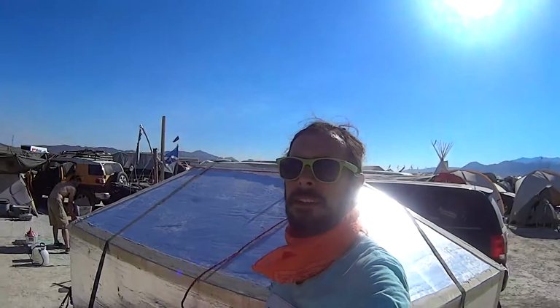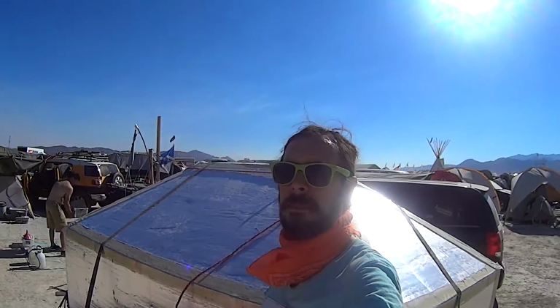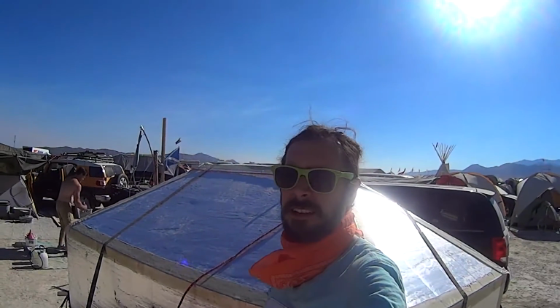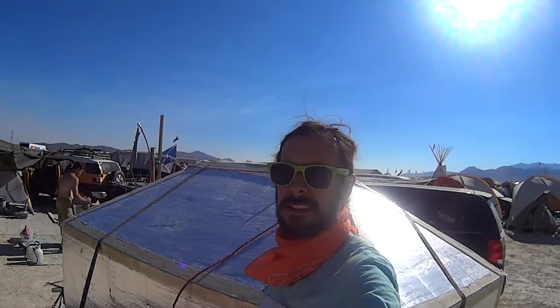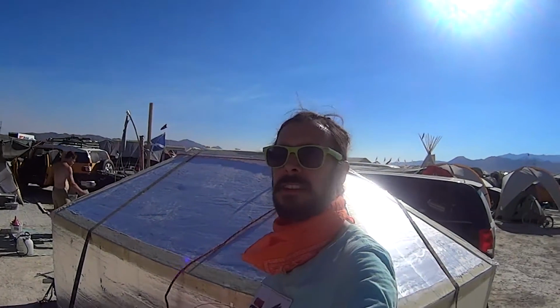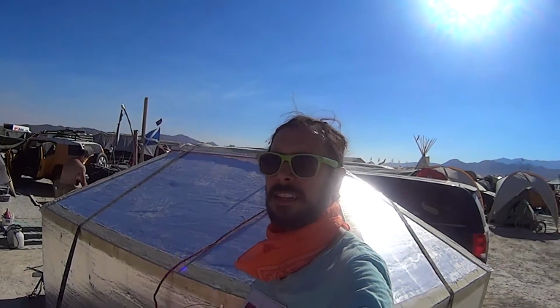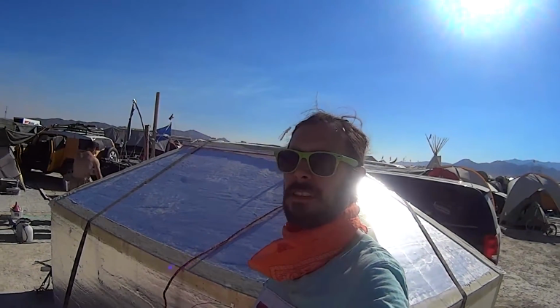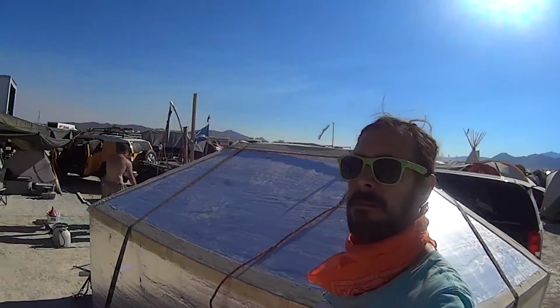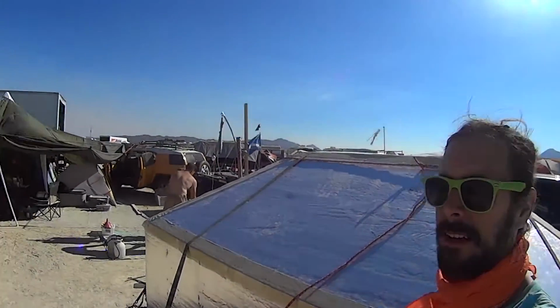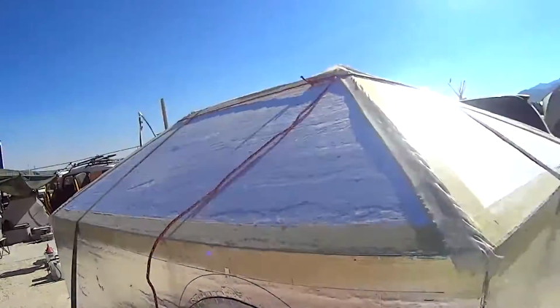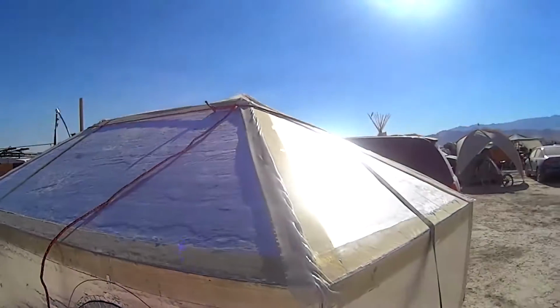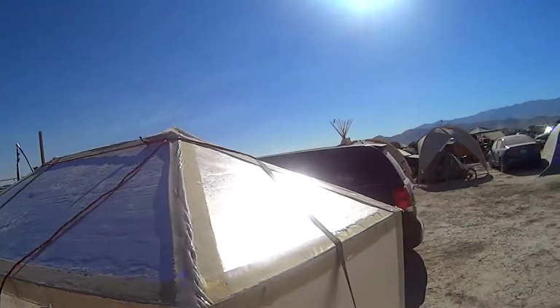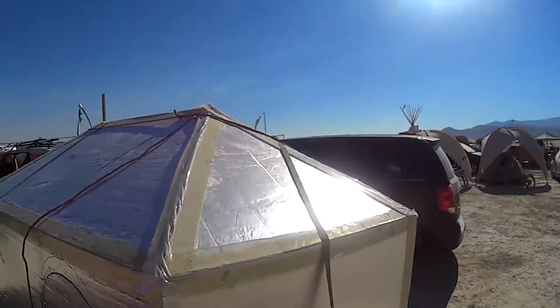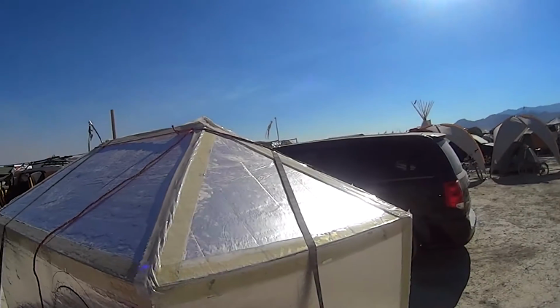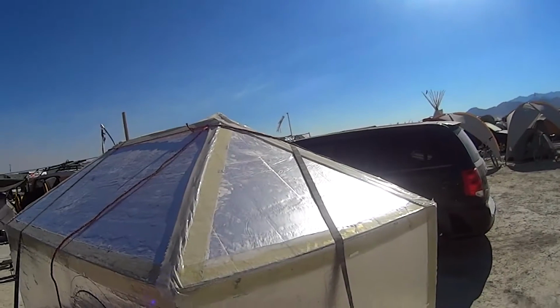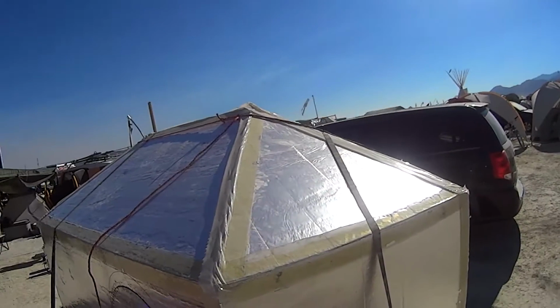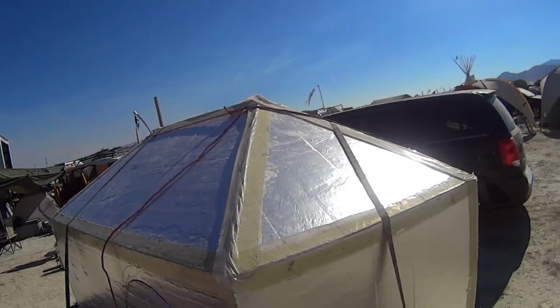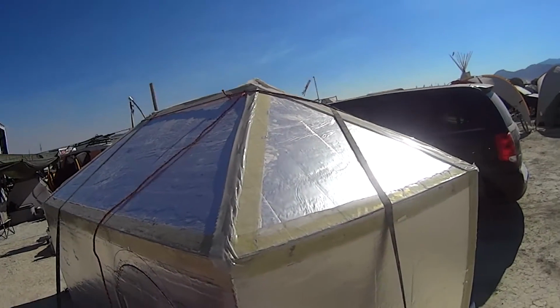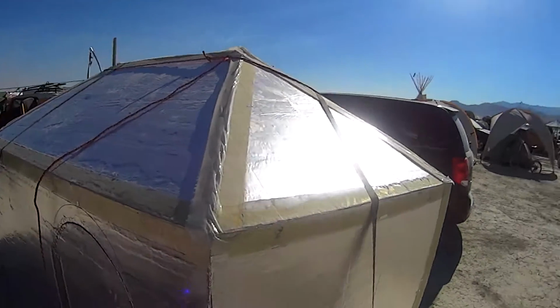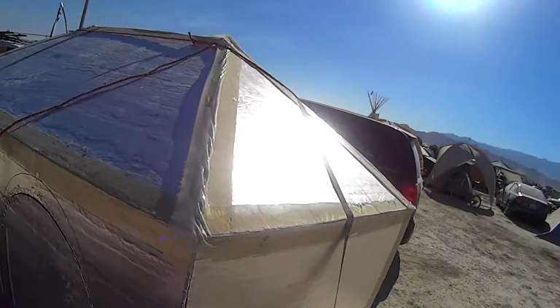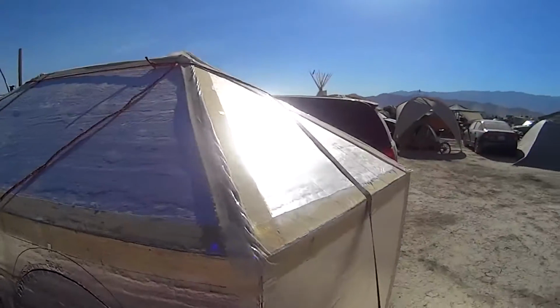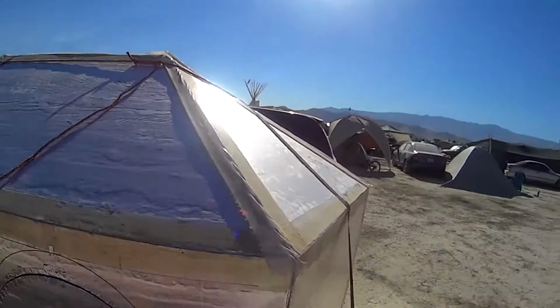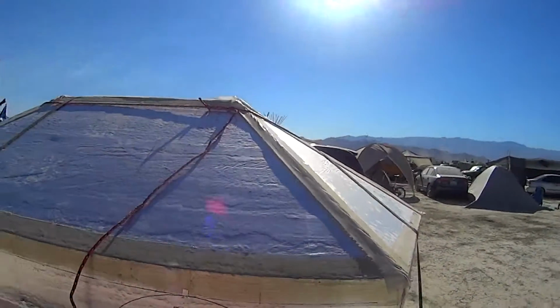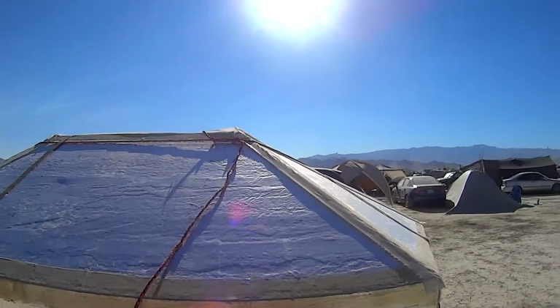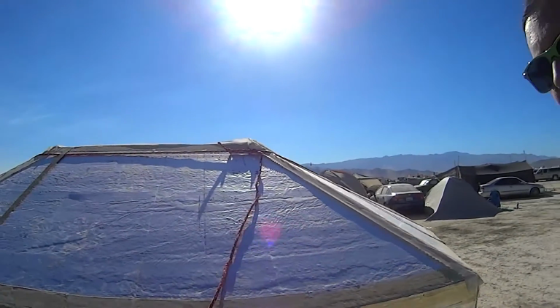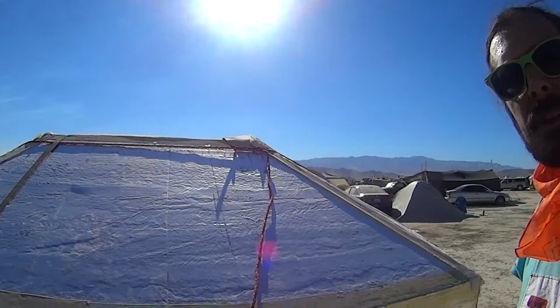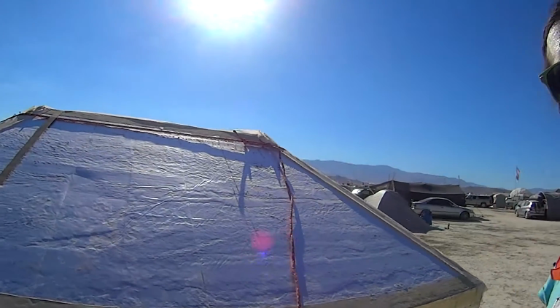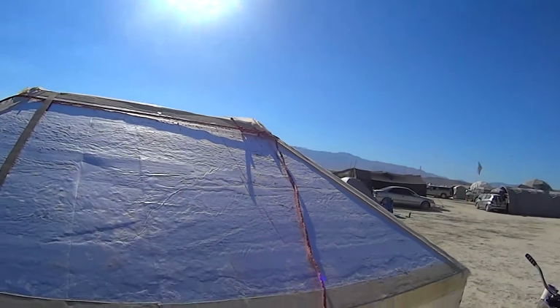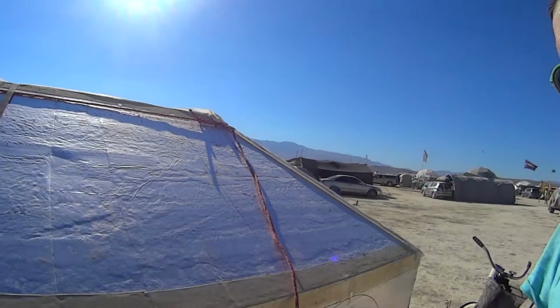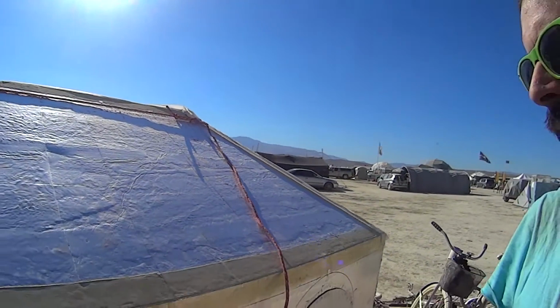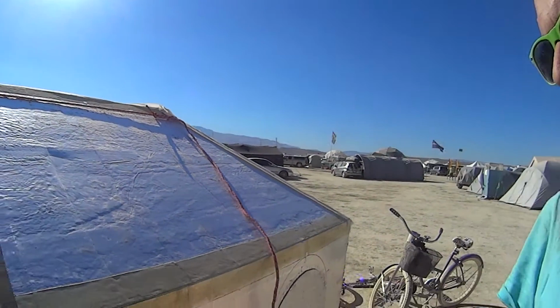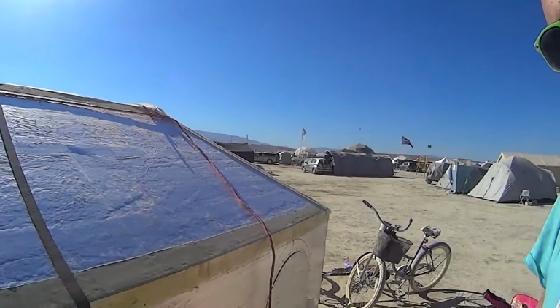This is my yurt. There are many others like it but this one is mine. This is the six-foot stretch folding hexayurt with a few things that I picked up from other people off the net.